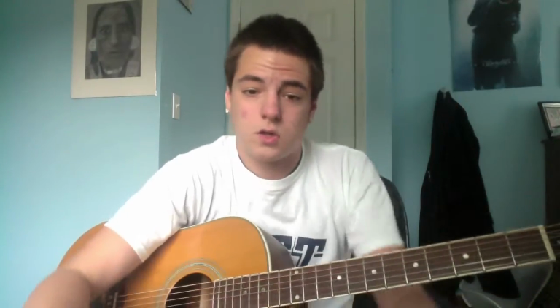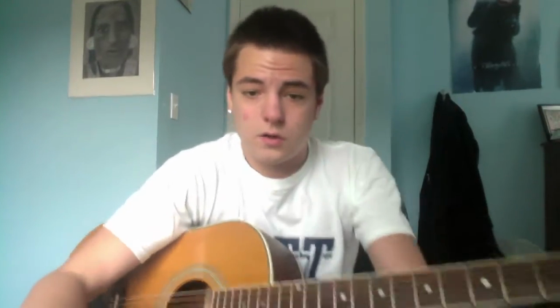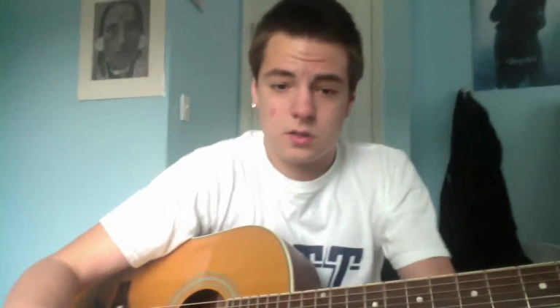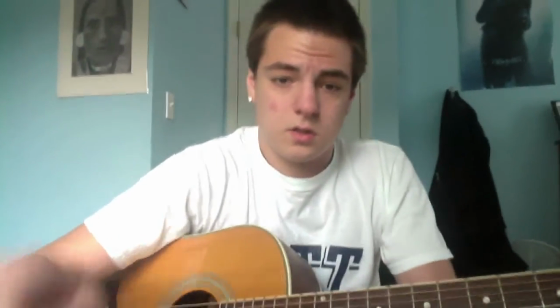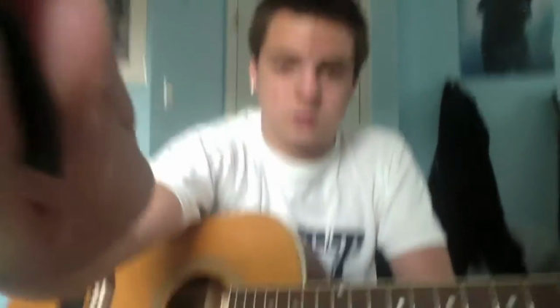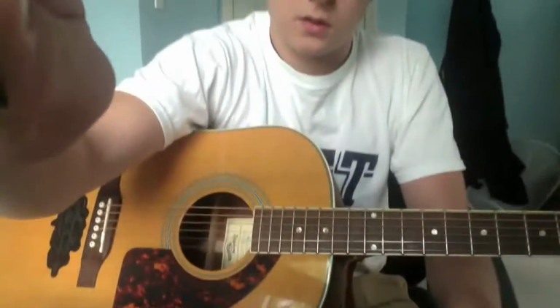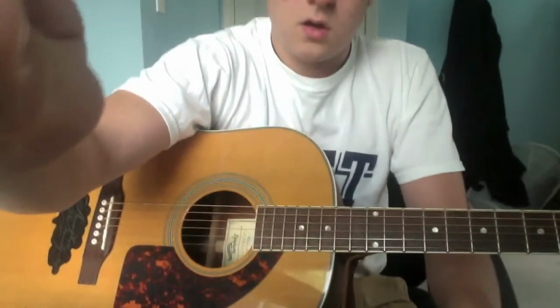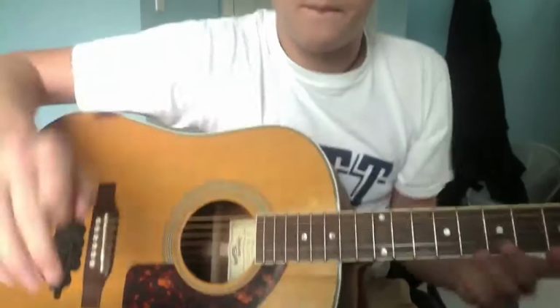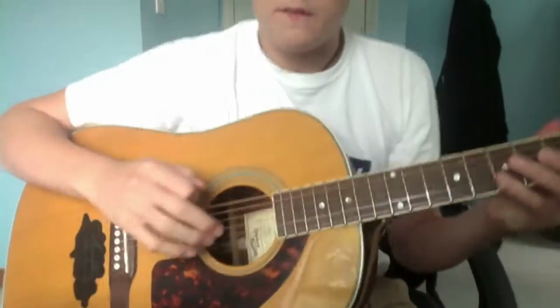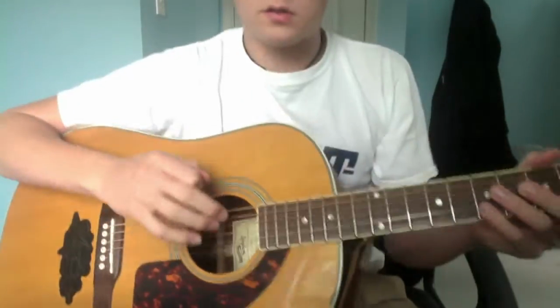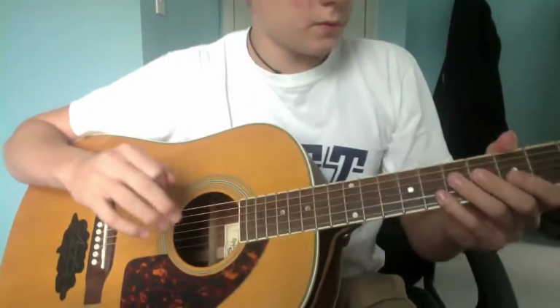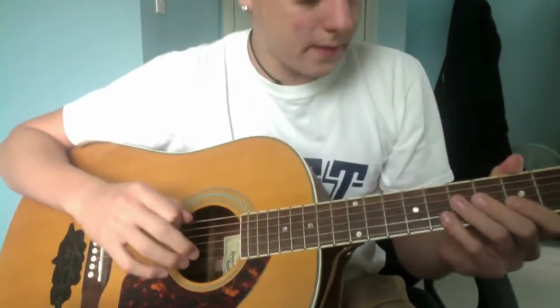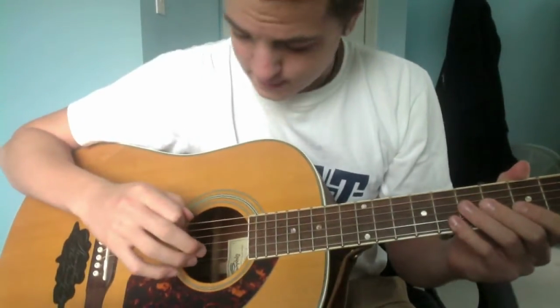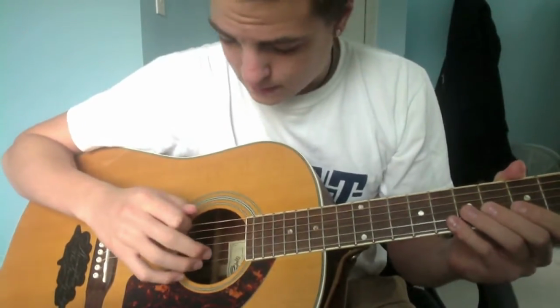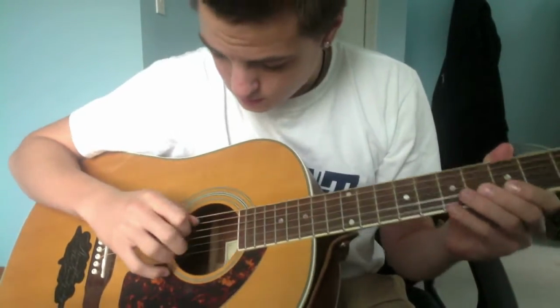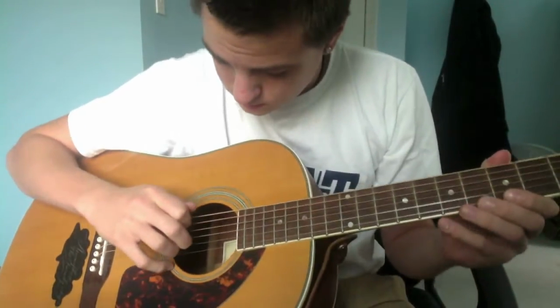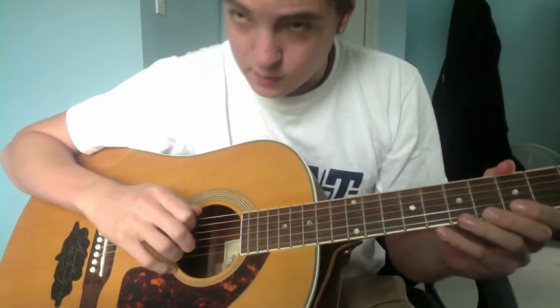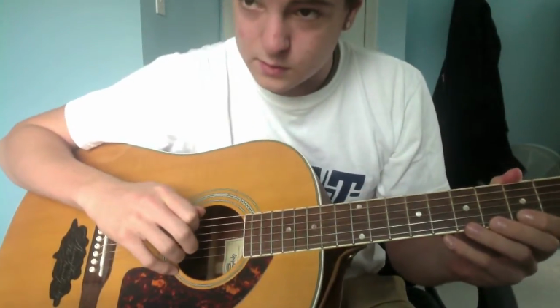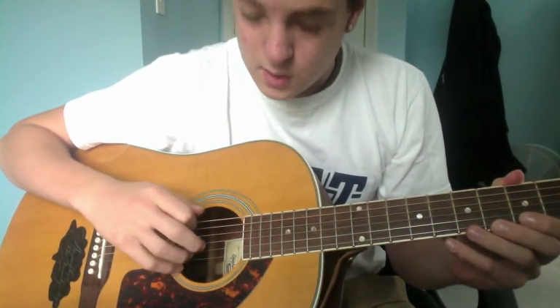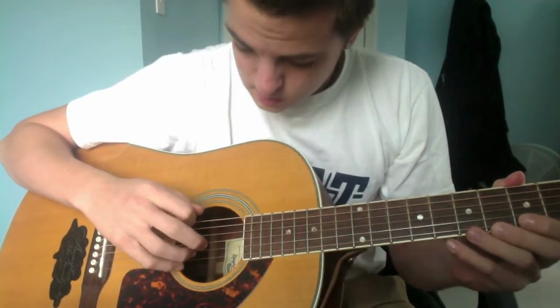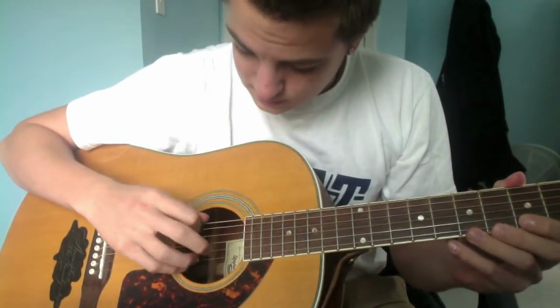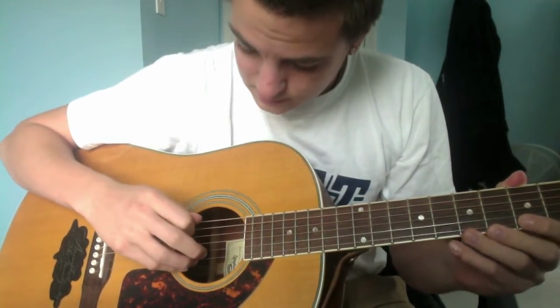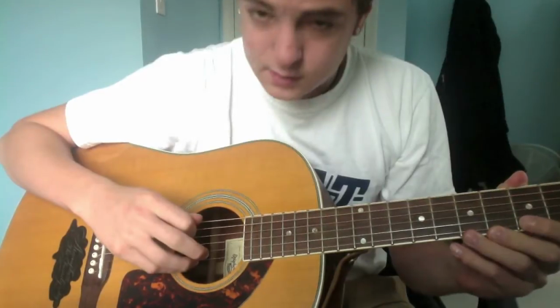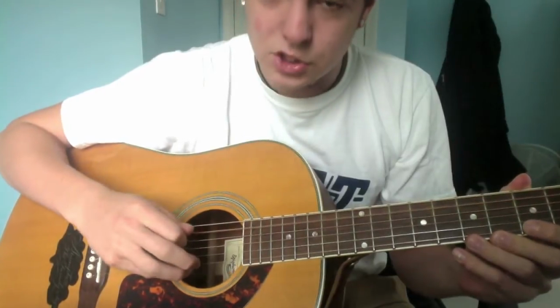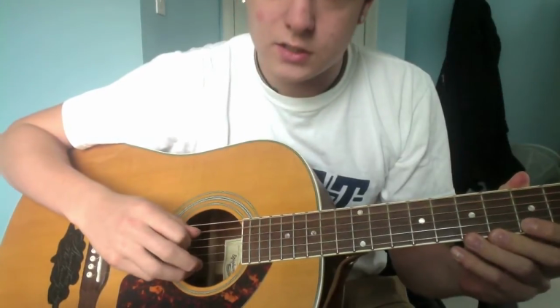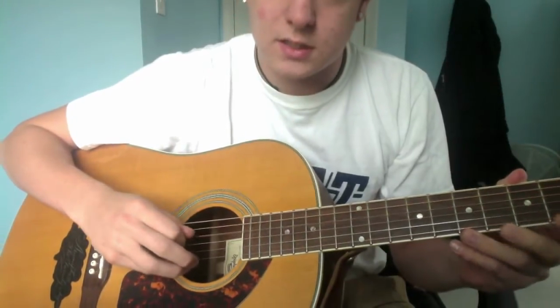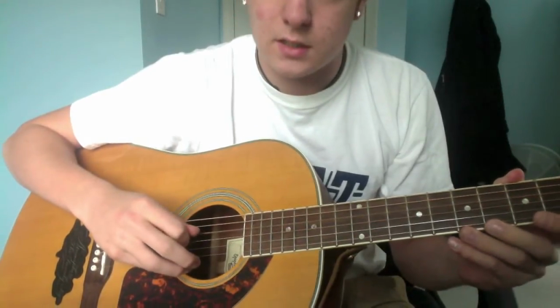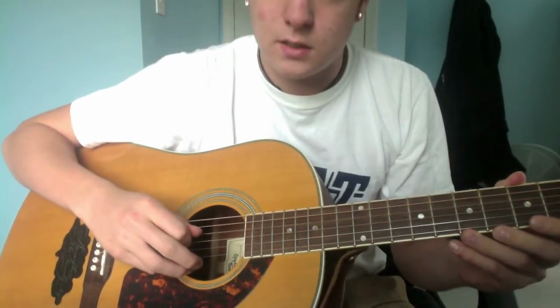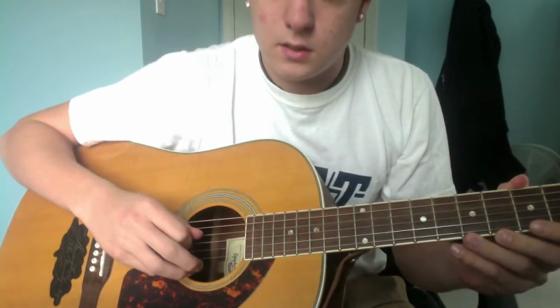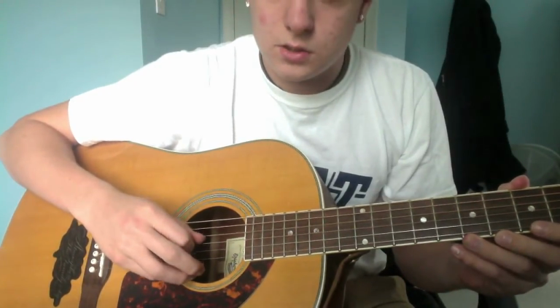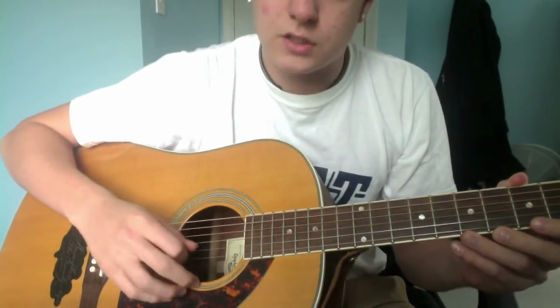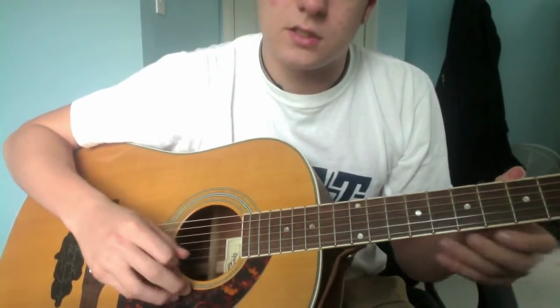So first, the tuning is — let me think about this — D, G, C, G, C, D.